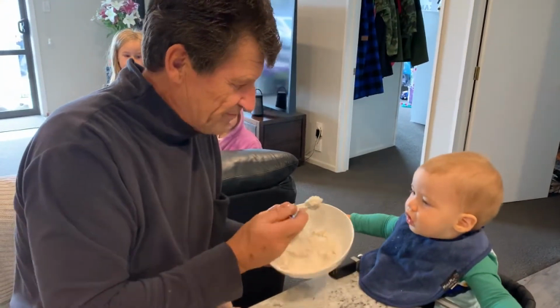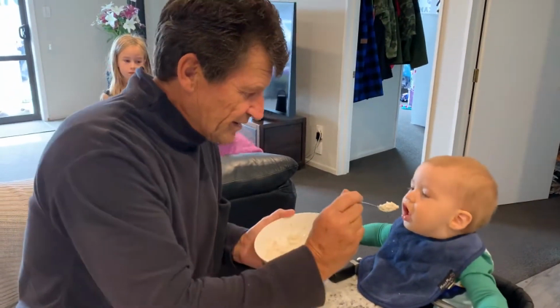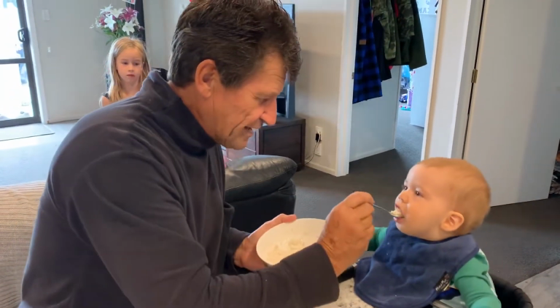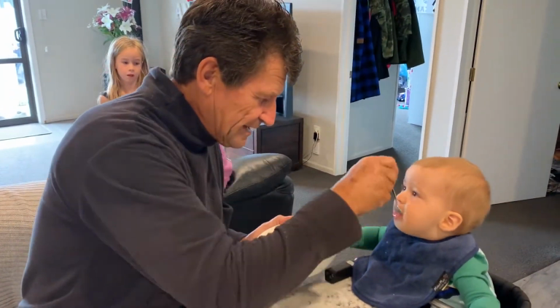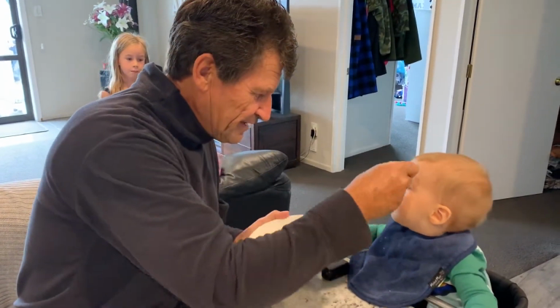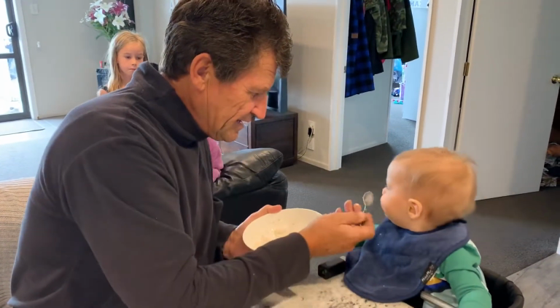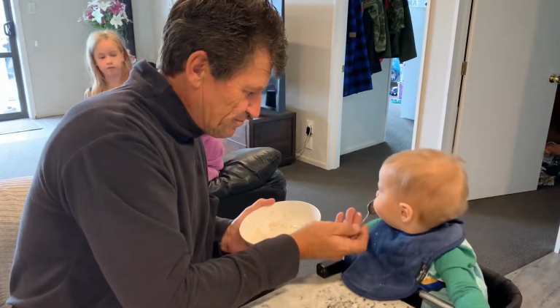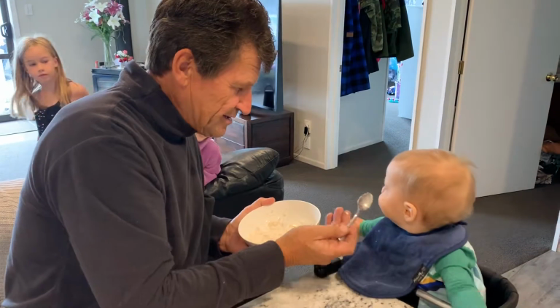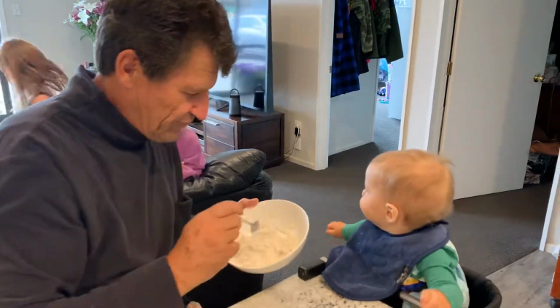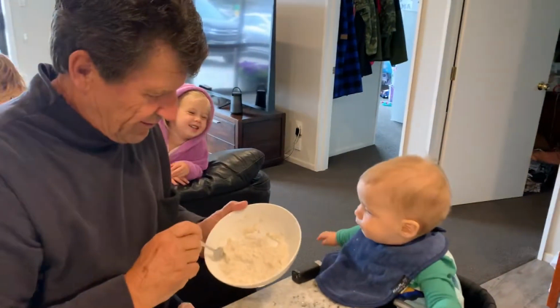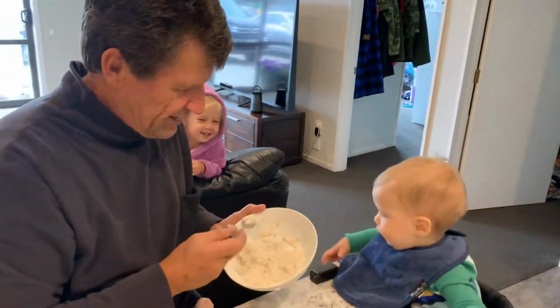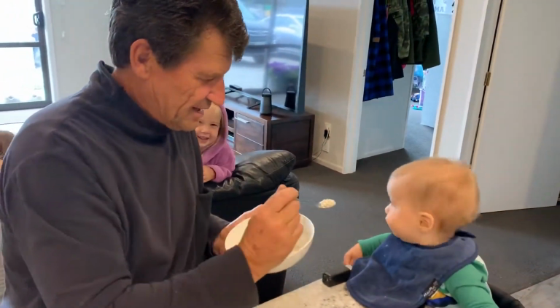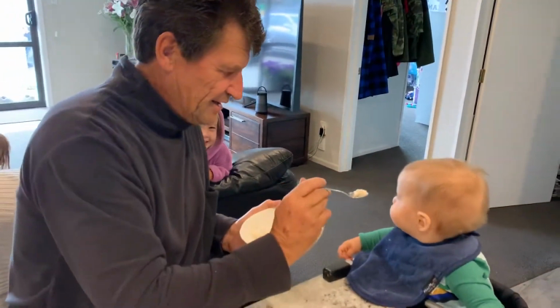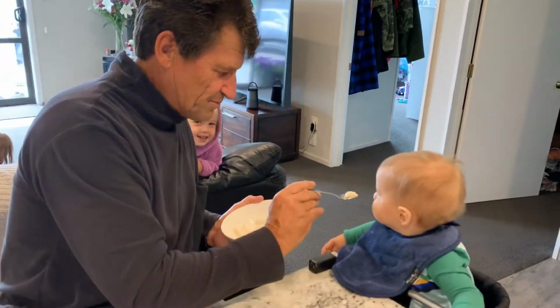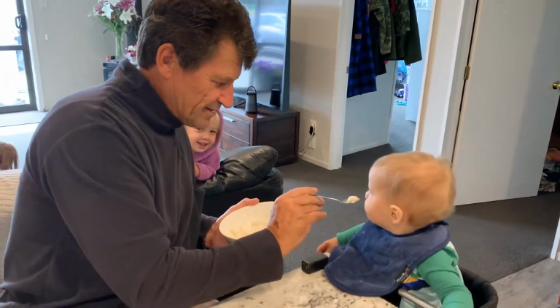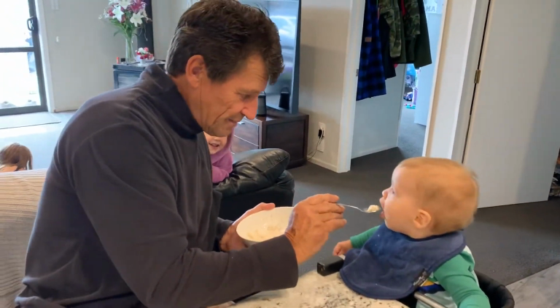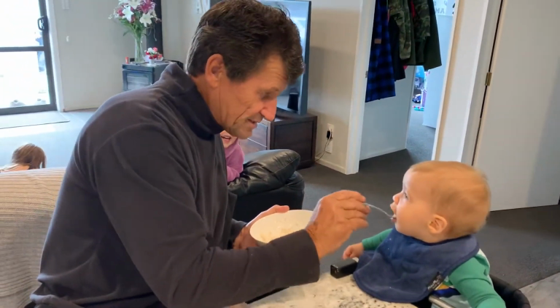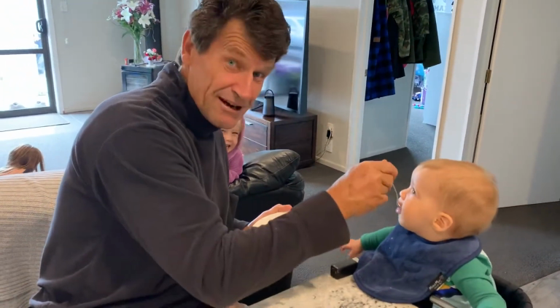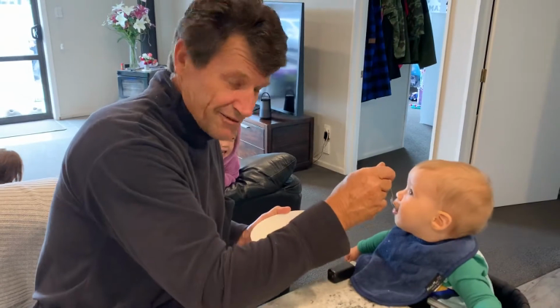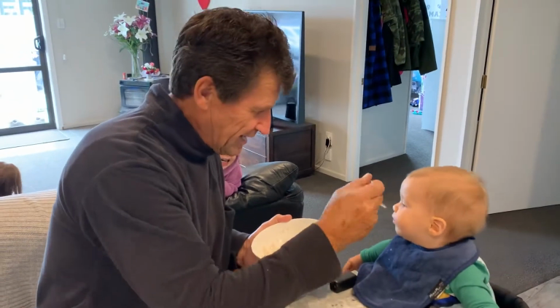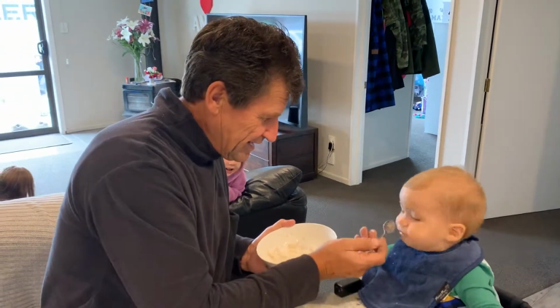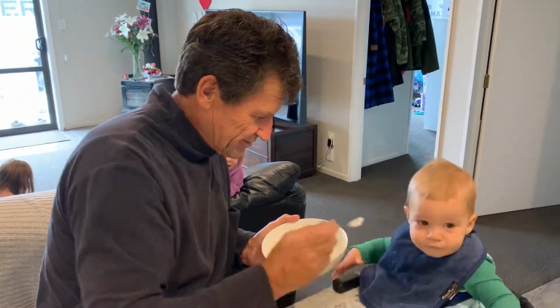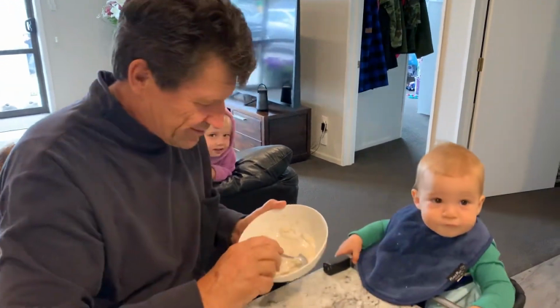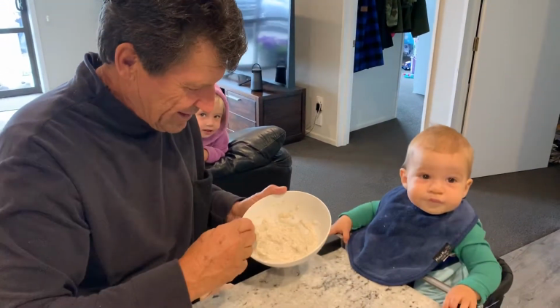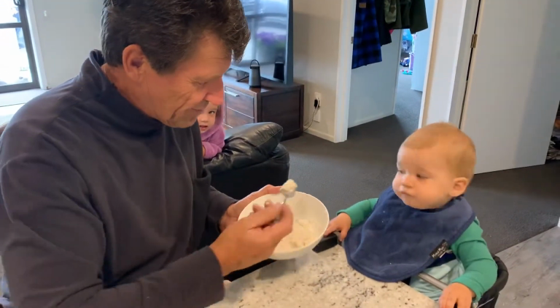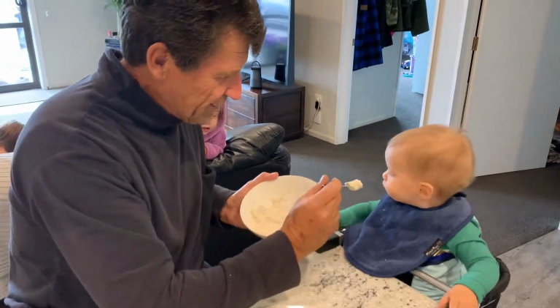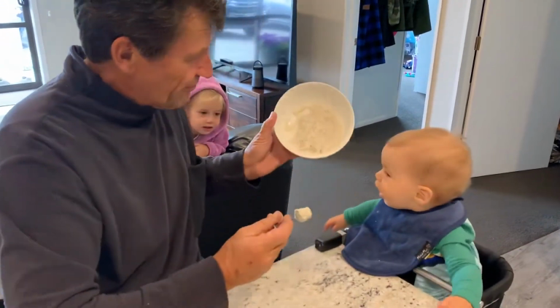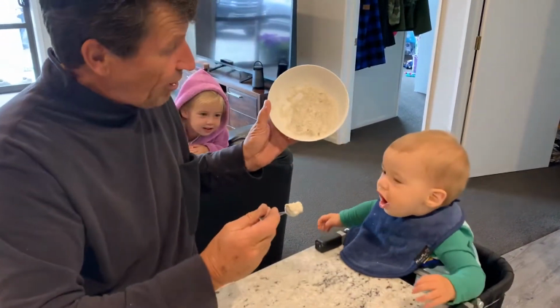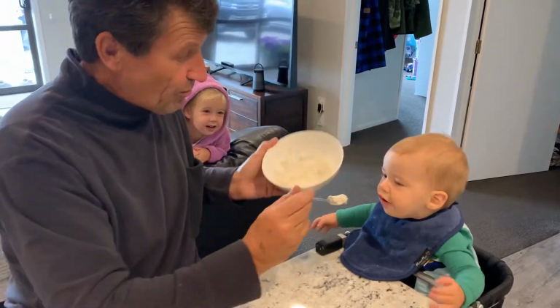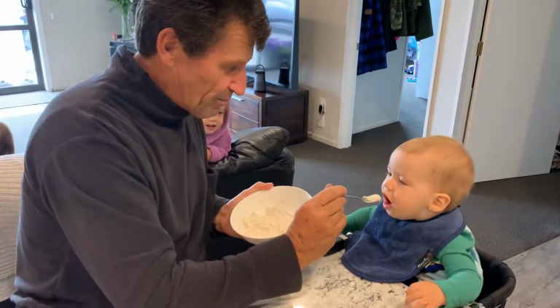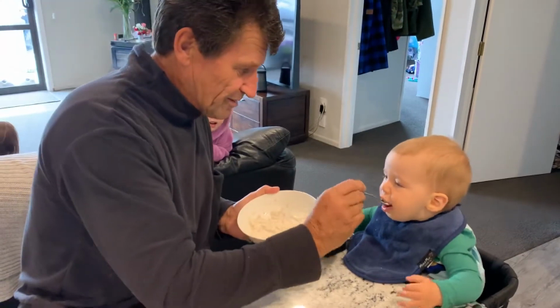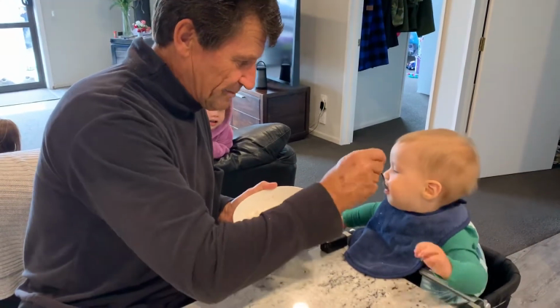Now little Frankie here — he is the best feeder I've ever seen. This boy is grandchild number 16 and he knows that his granddad is the one to give him that whole bowl of porridge. Look at him go!